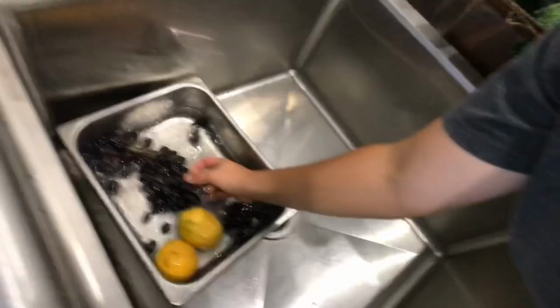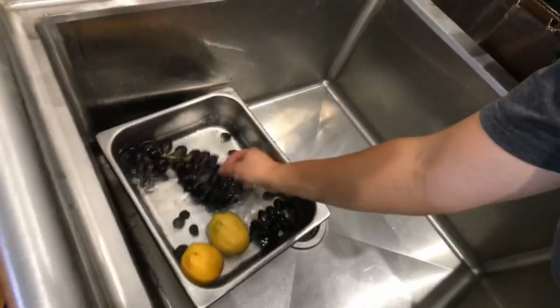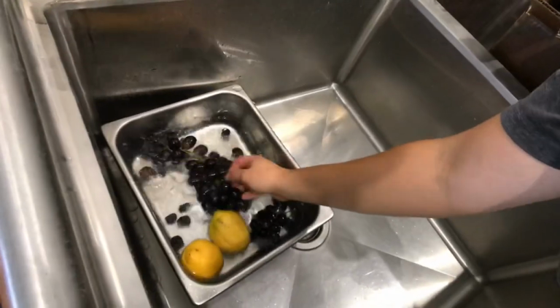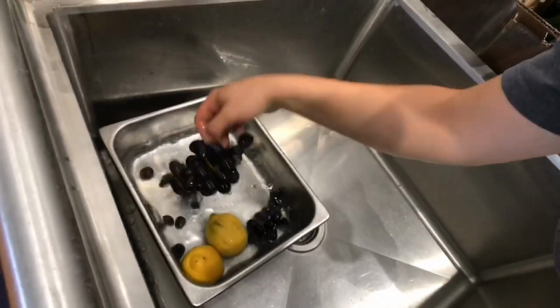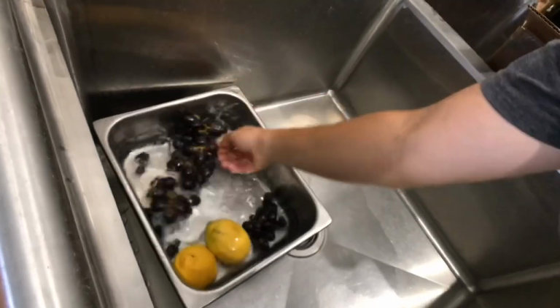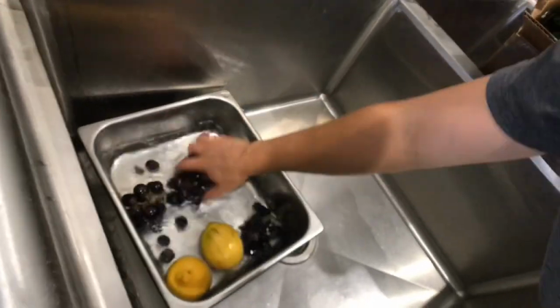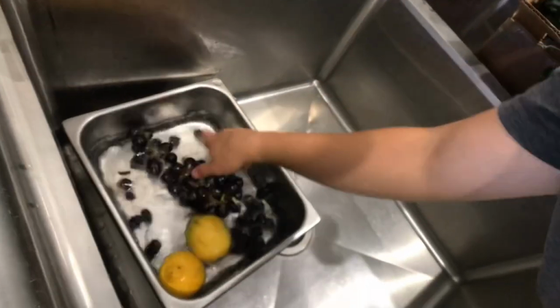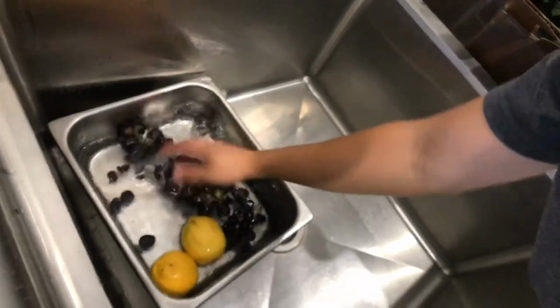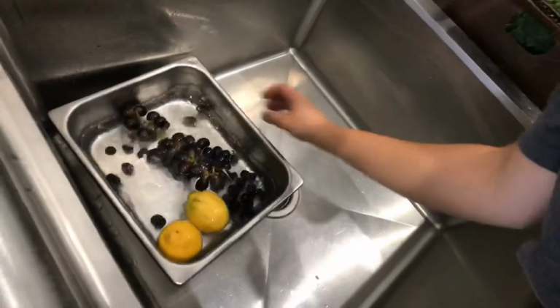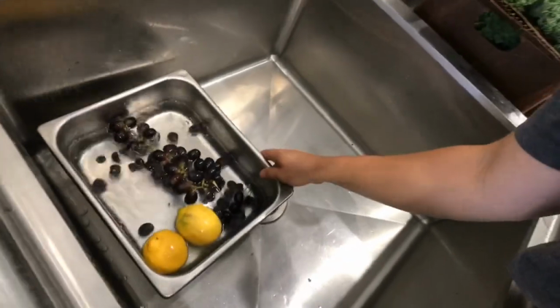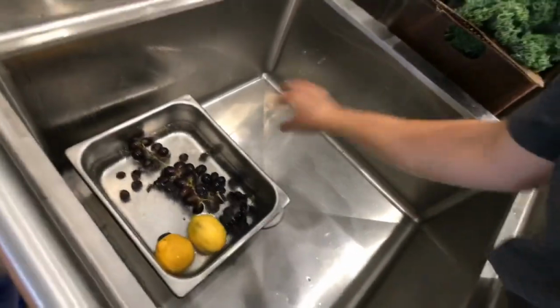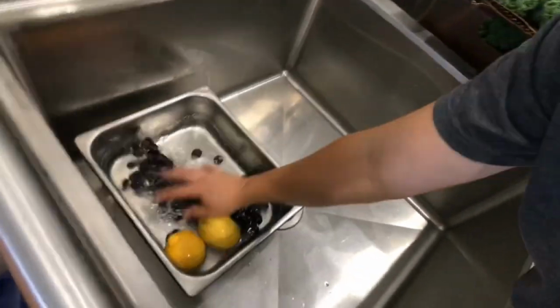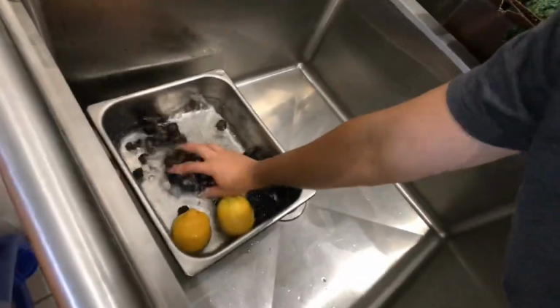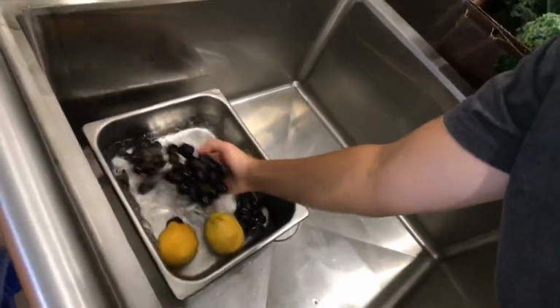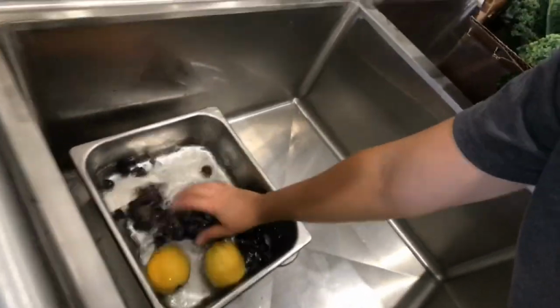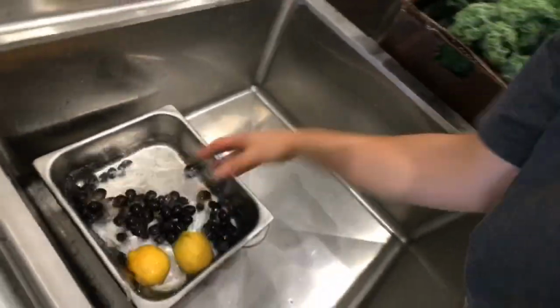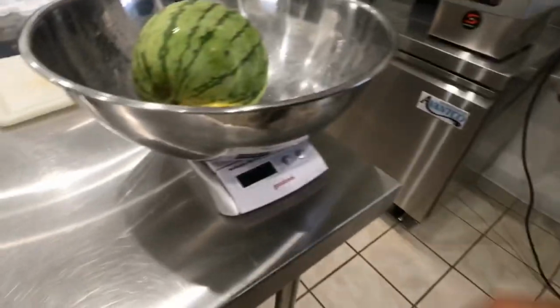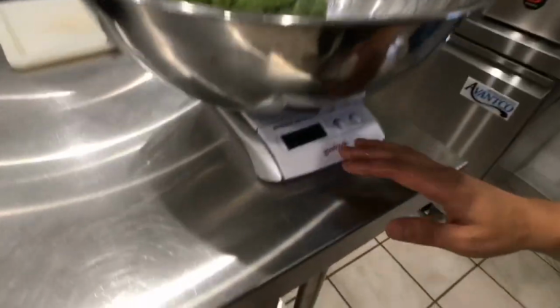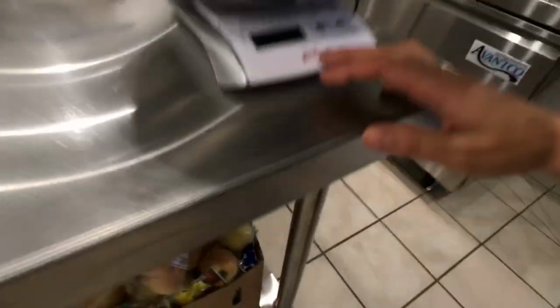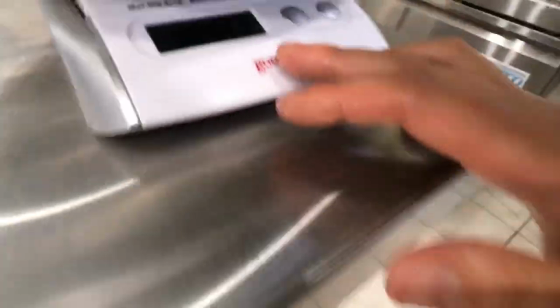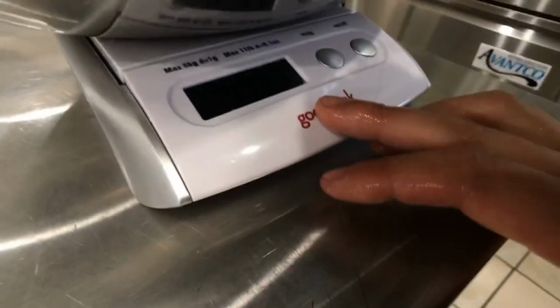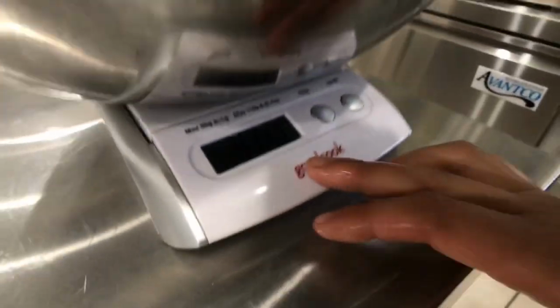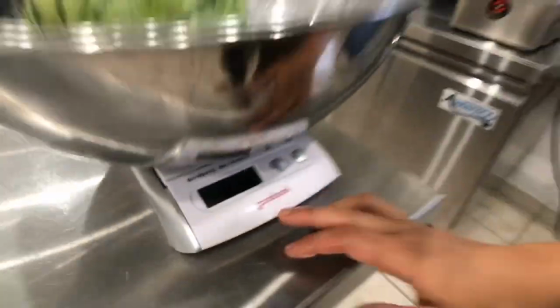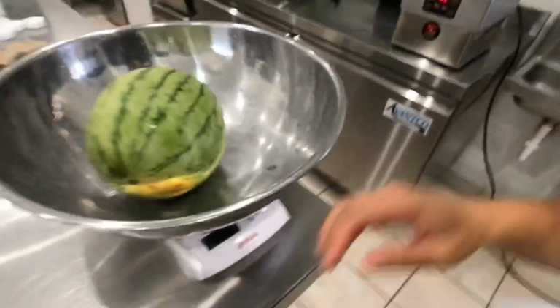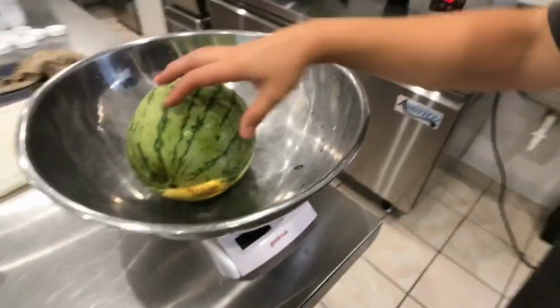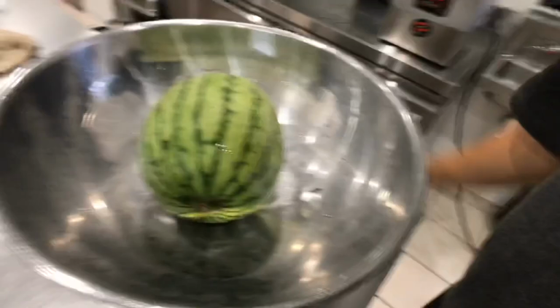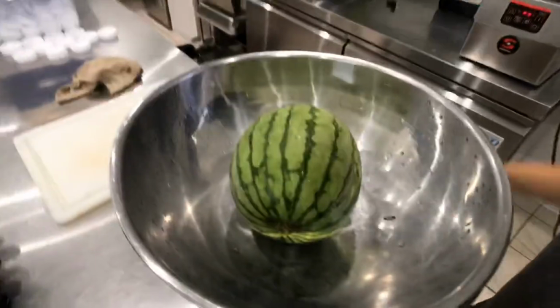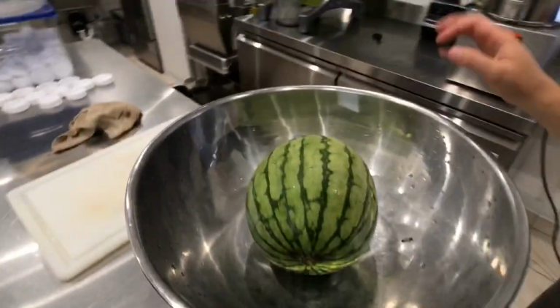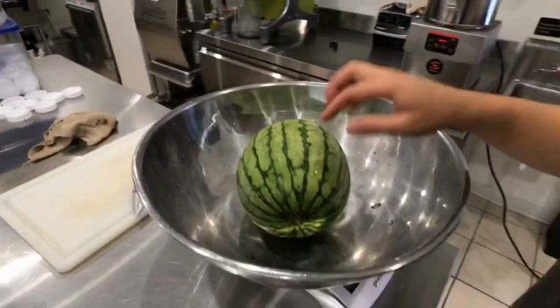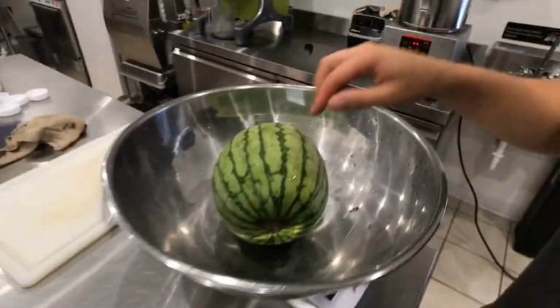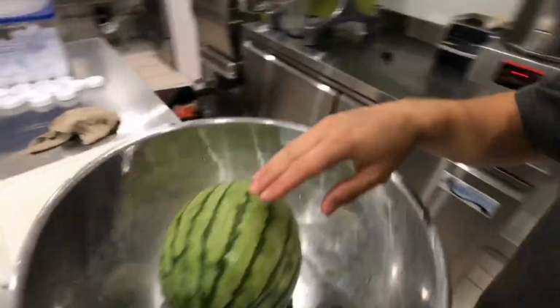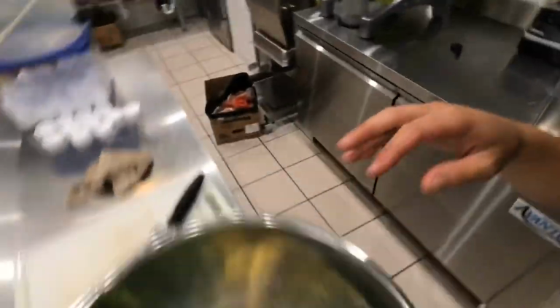We're just starting off with a baby batch to double check our portions and make sure it tastes good. This watermelon weighs almost 5 pounds — 4 pounds and 13 ounces. We're going to get it chopped up.